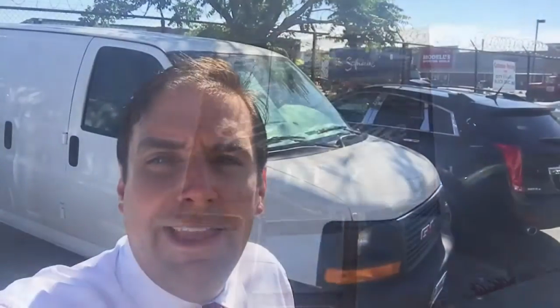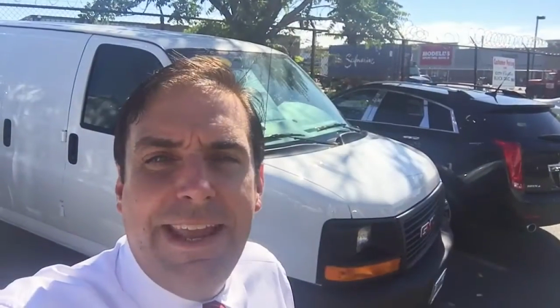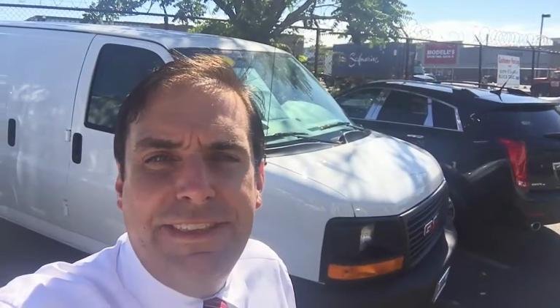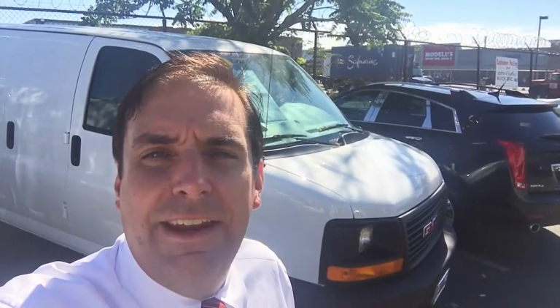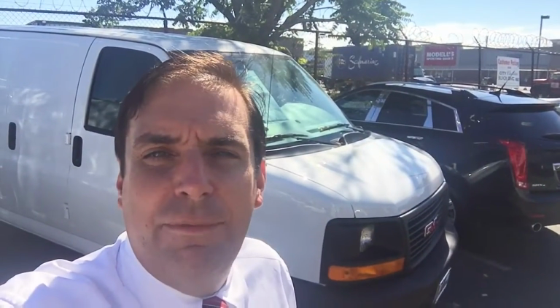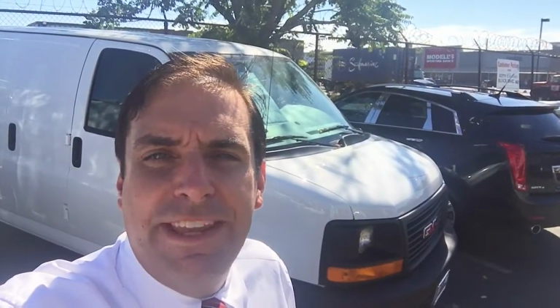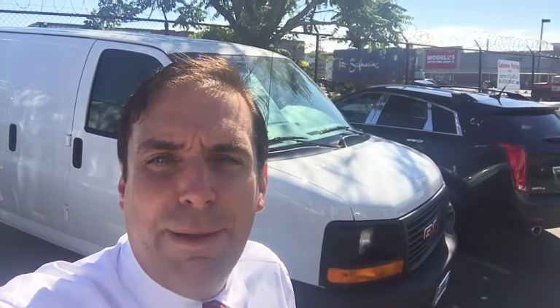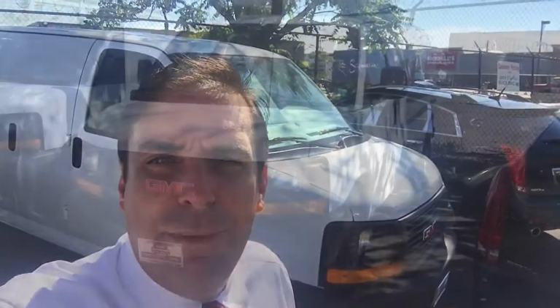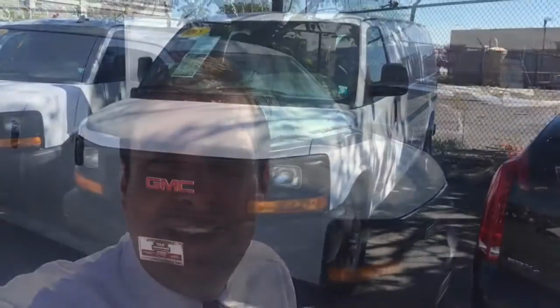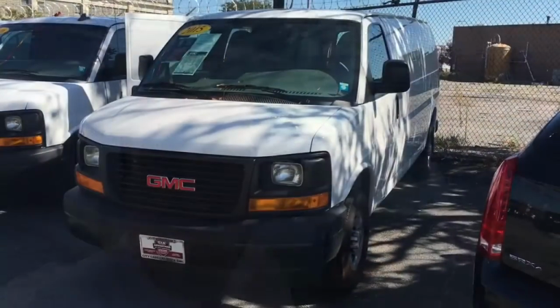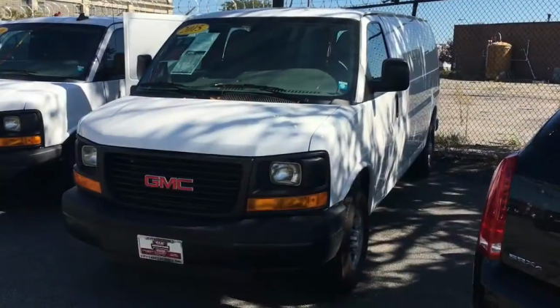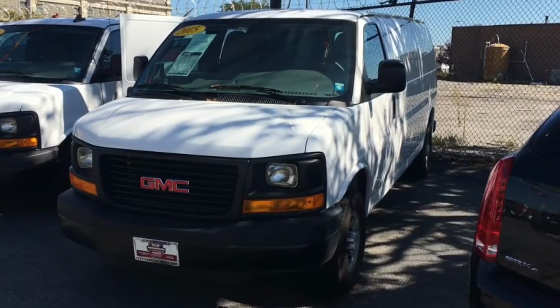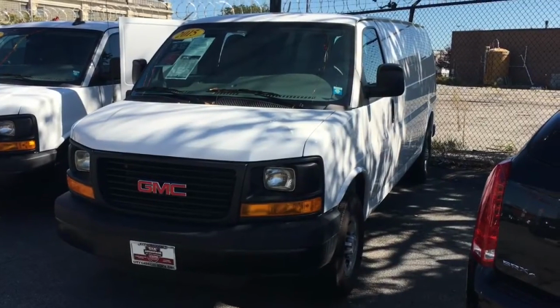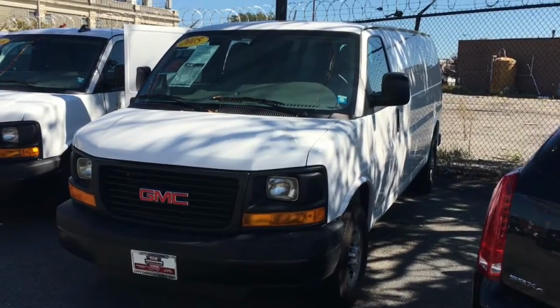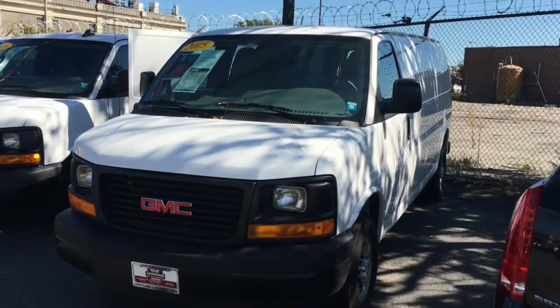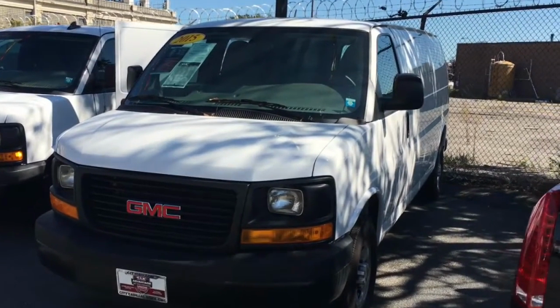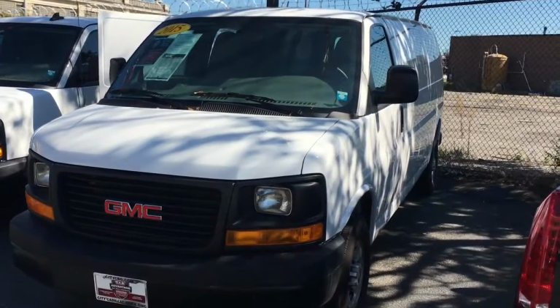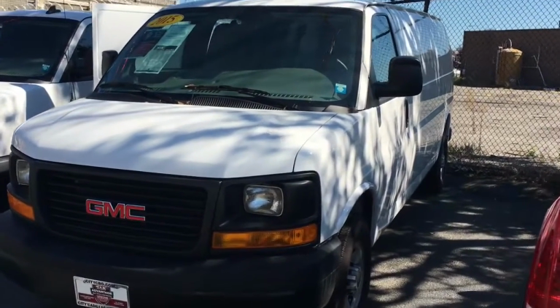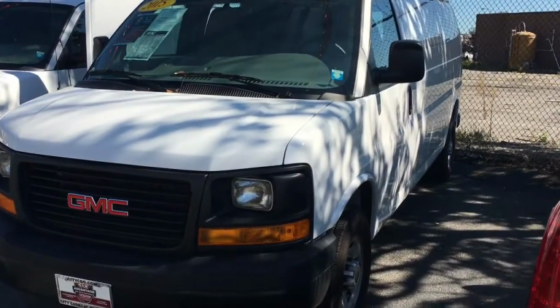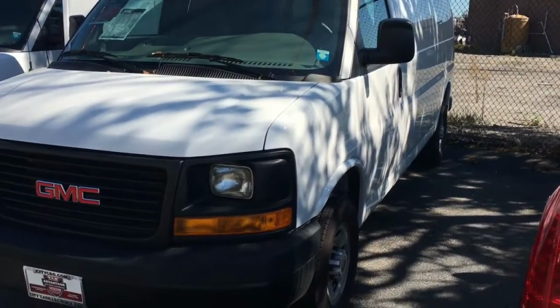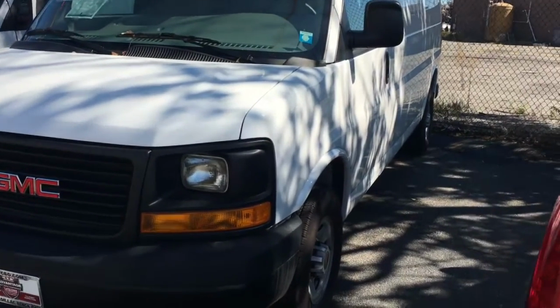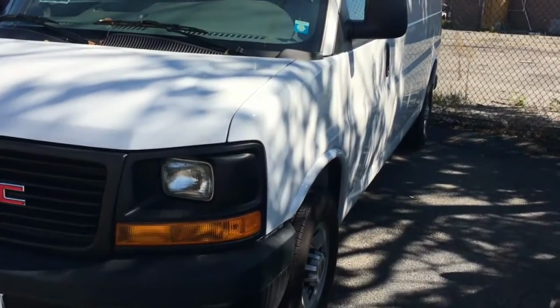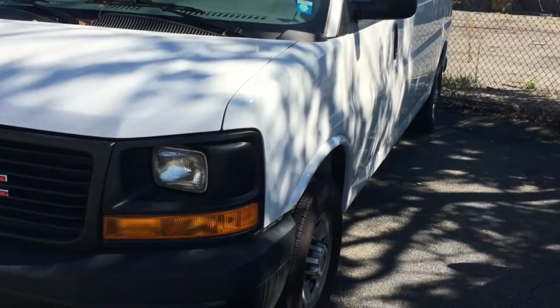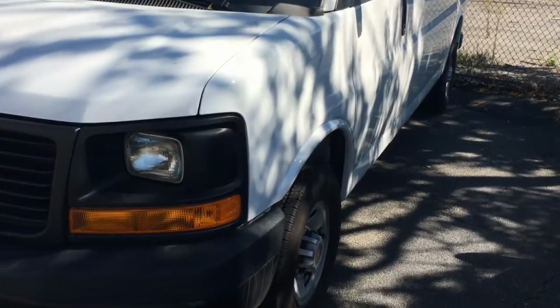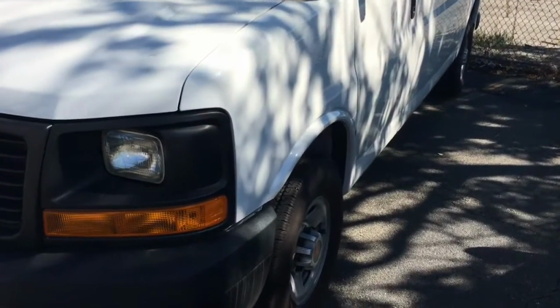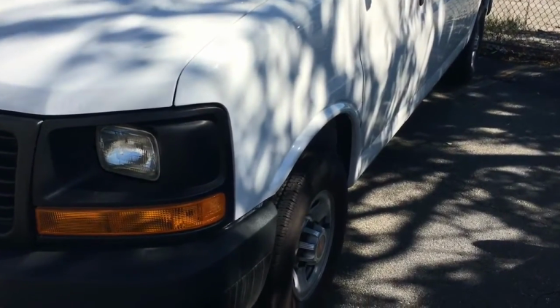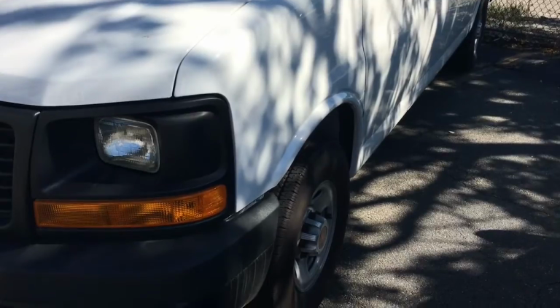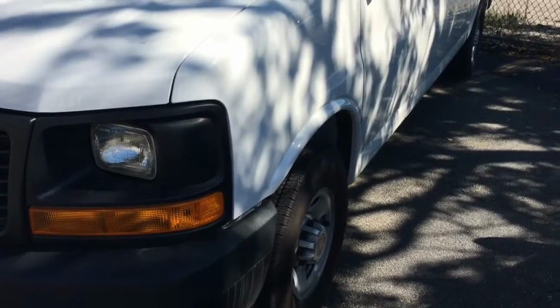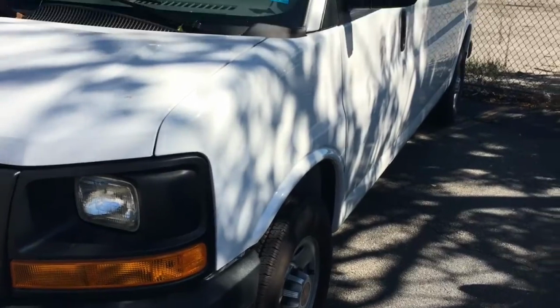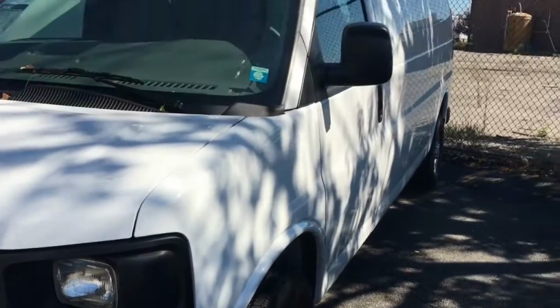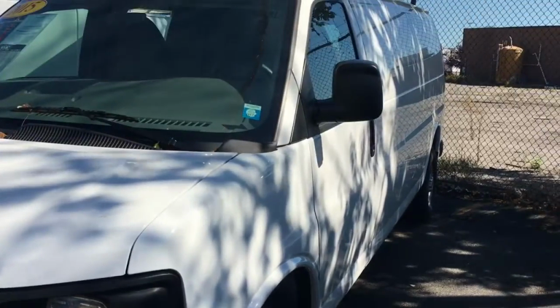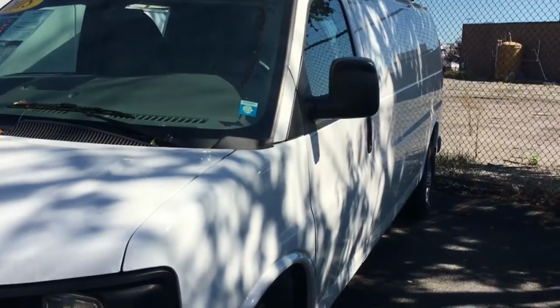Hey, it's Dan Cunningham from City Cadillac Buick GMC. Today I'm going to show you the 2015 GMC Savannah. Now this van's only got about 7,000 miles on it. The vehicle's in amazing shape.